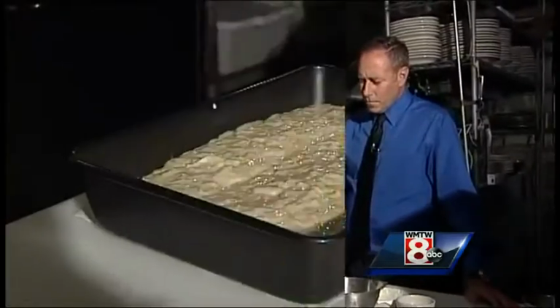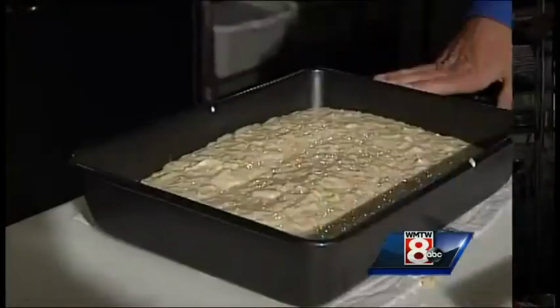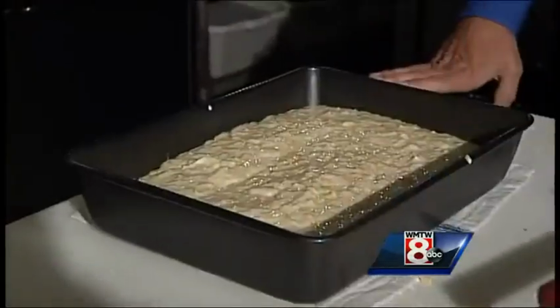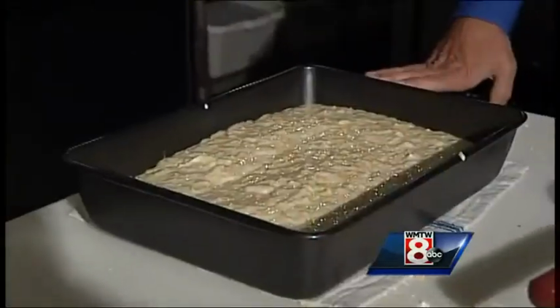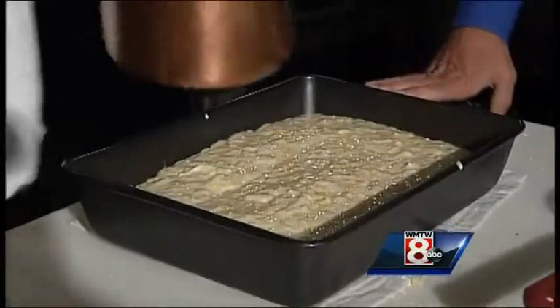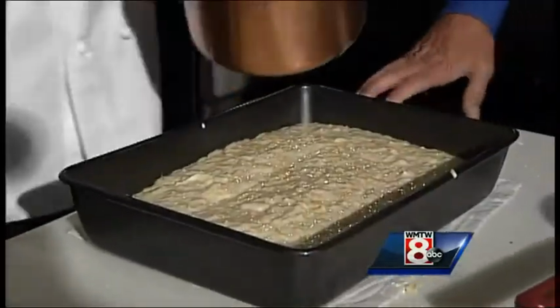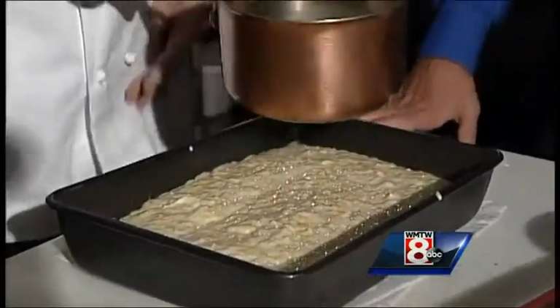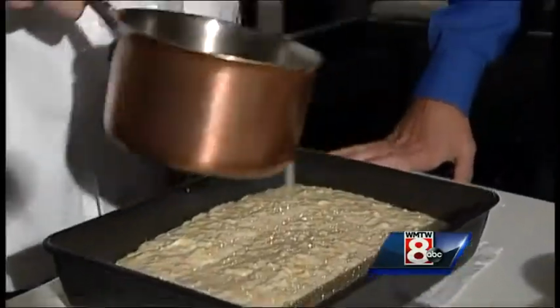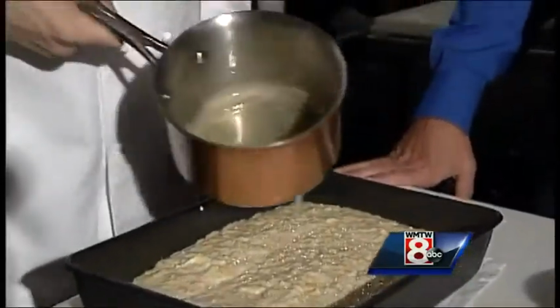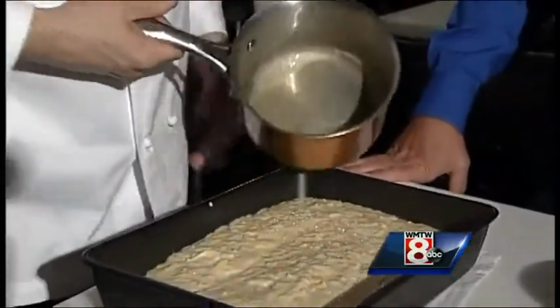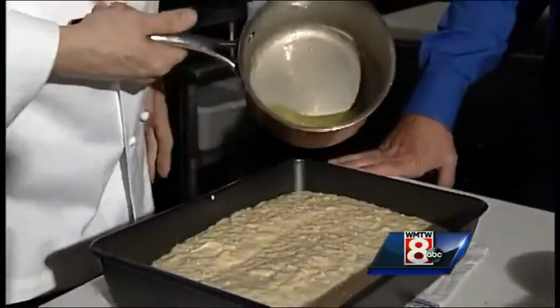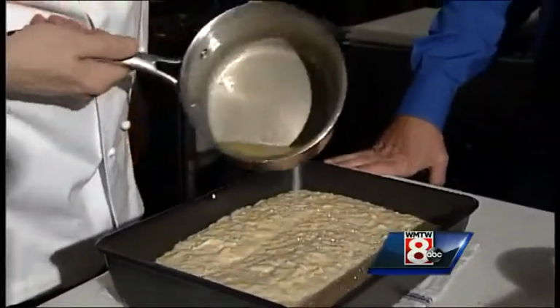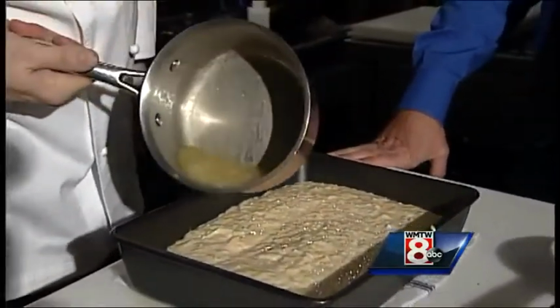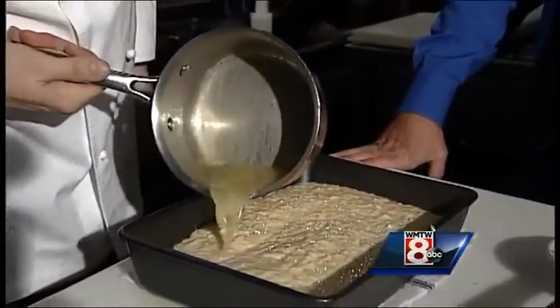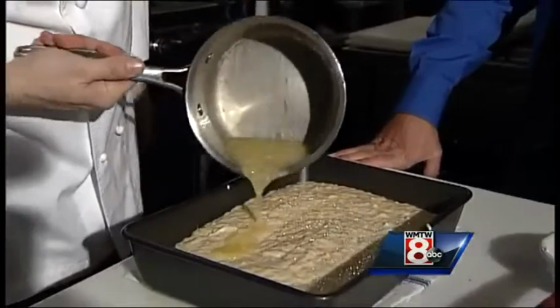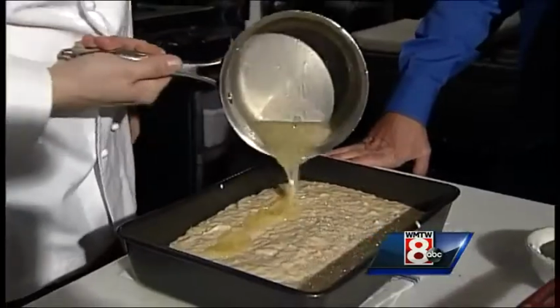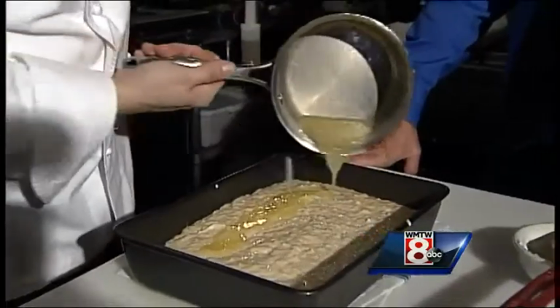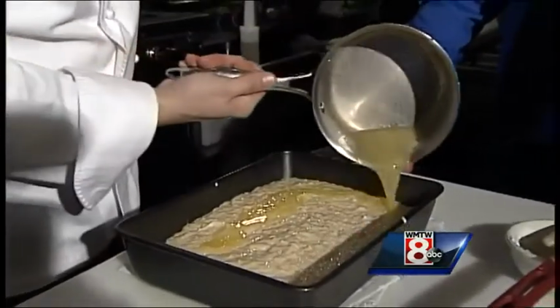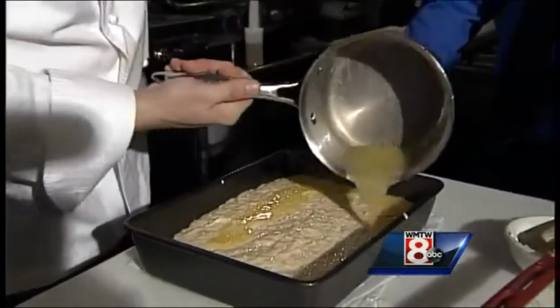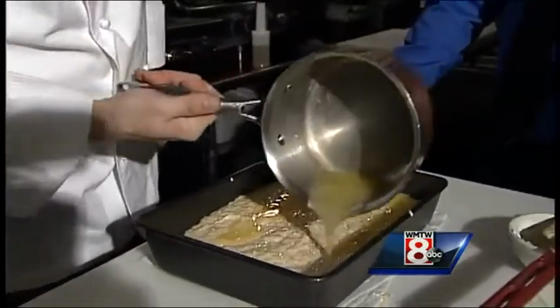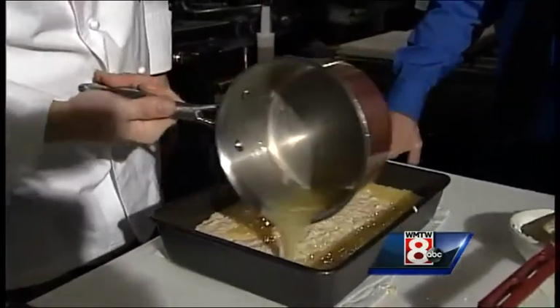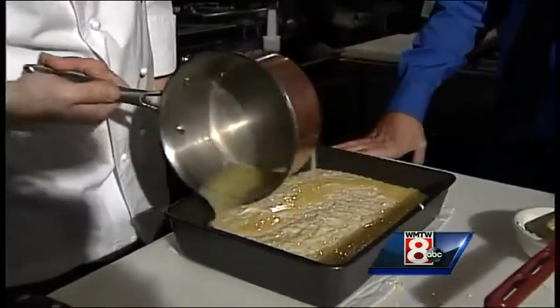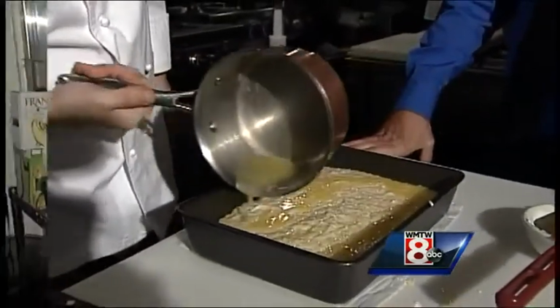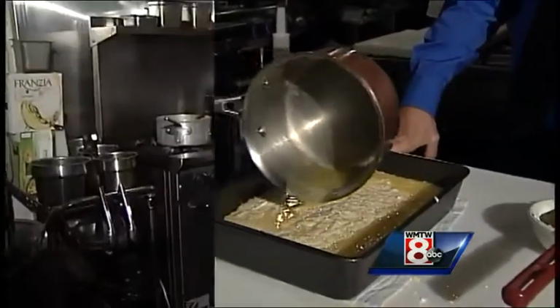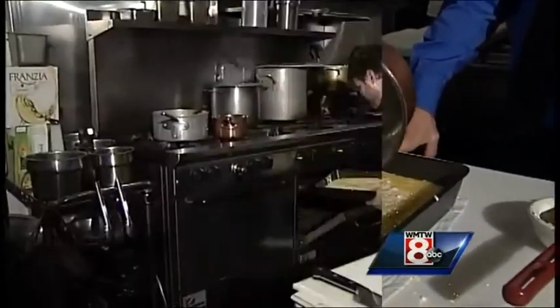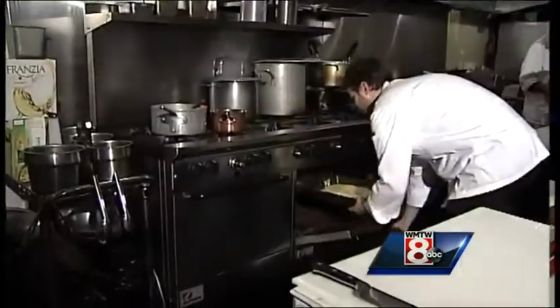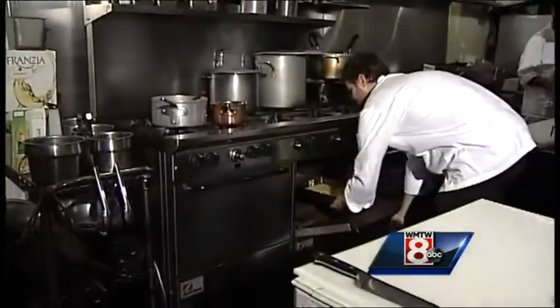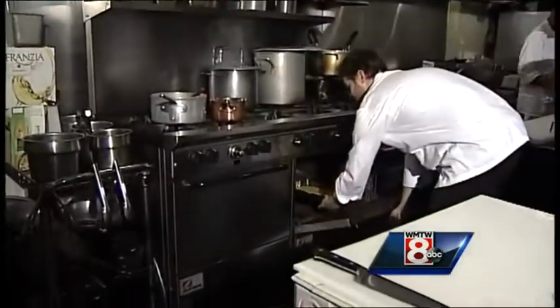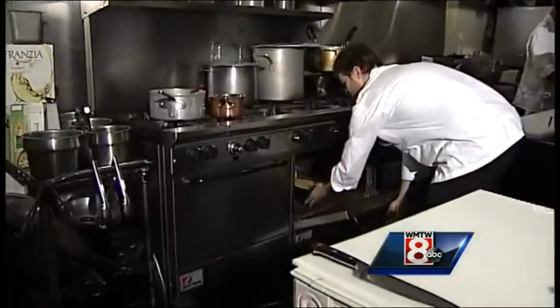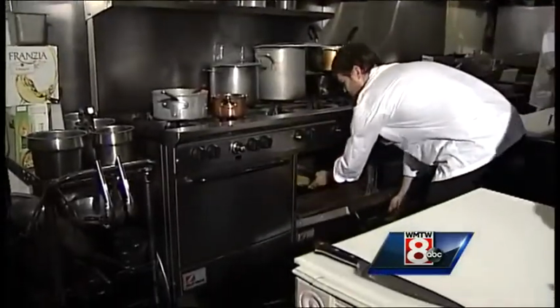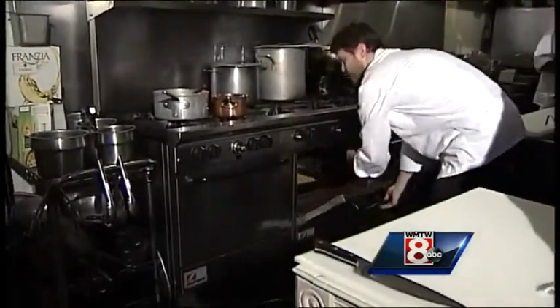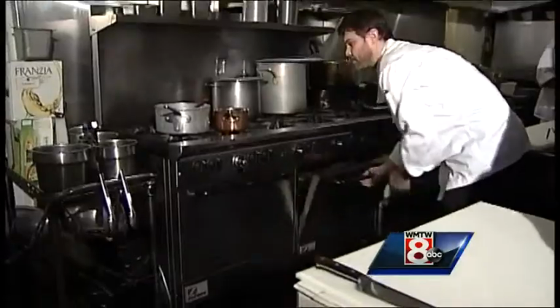Top it off with a half cup of melted butter. It'll give a nice crisp crust to the top when we bake it.